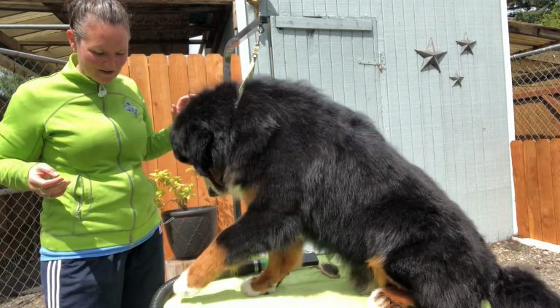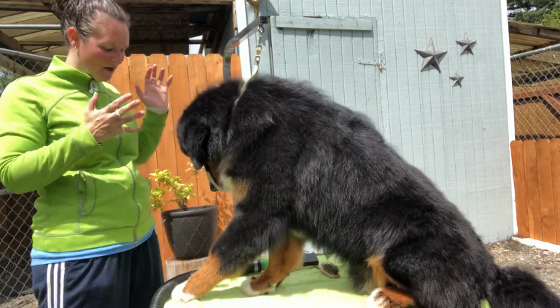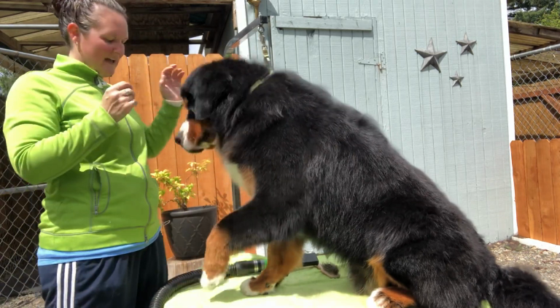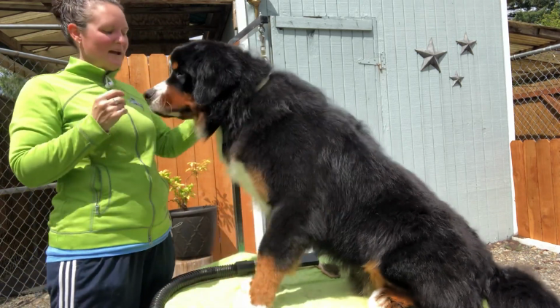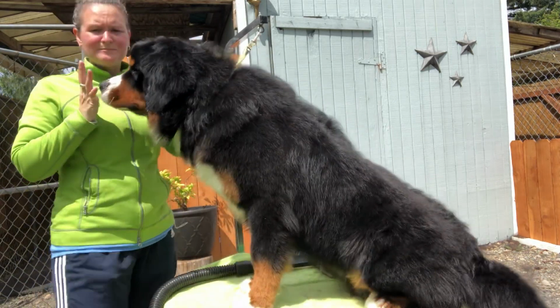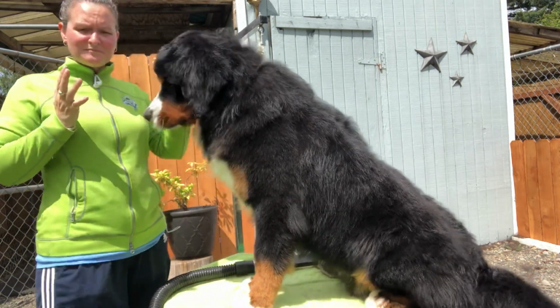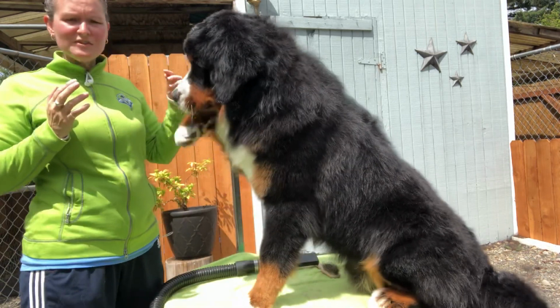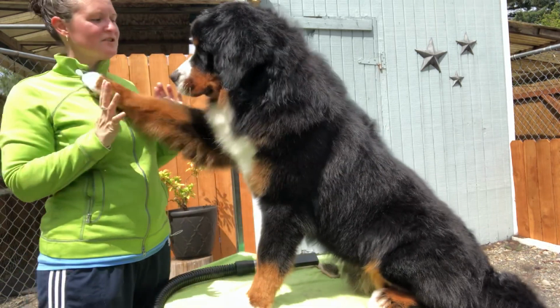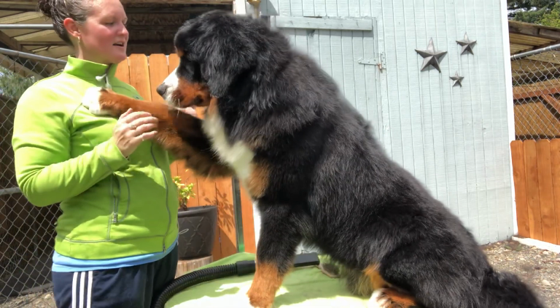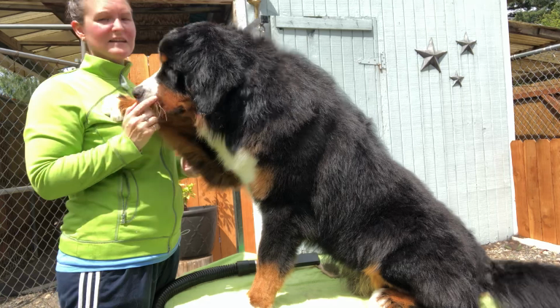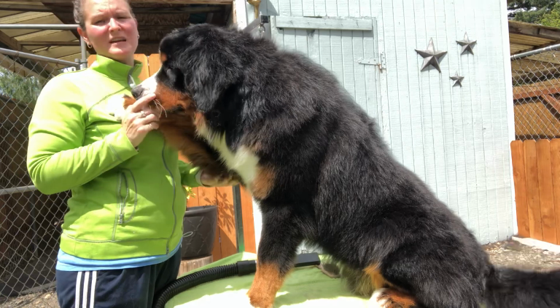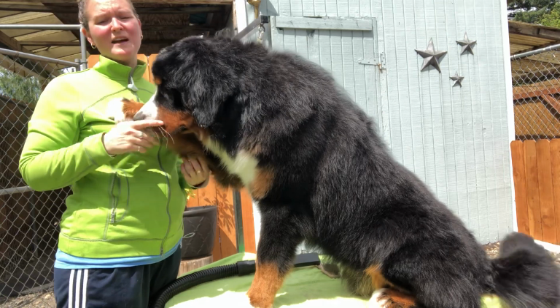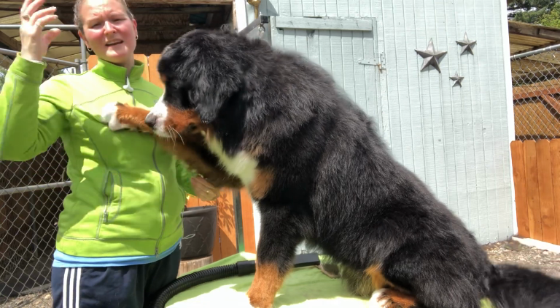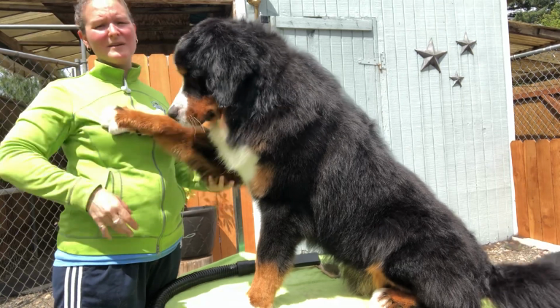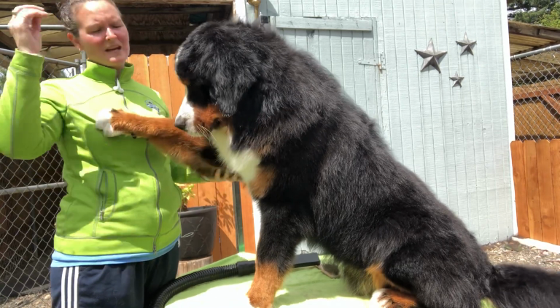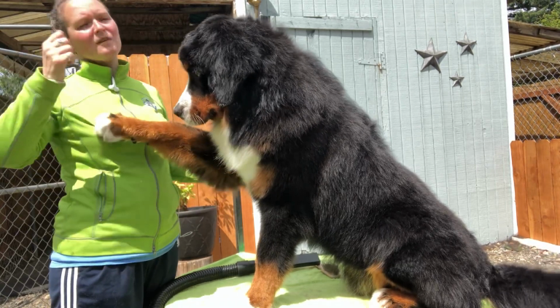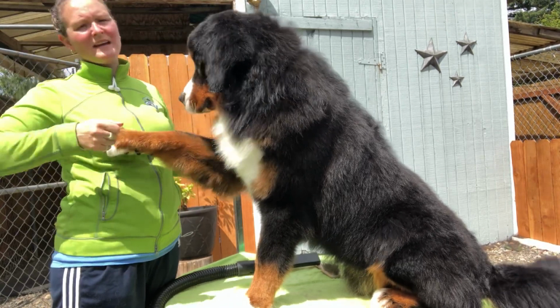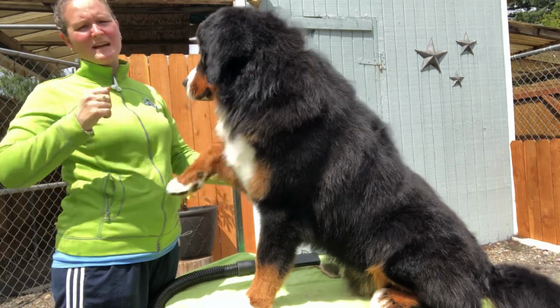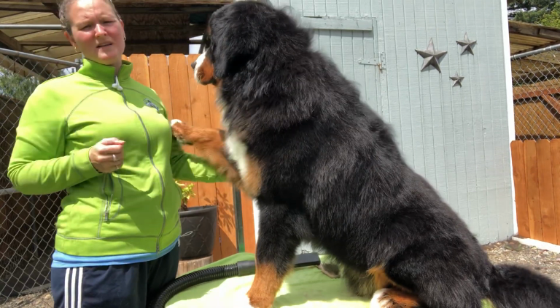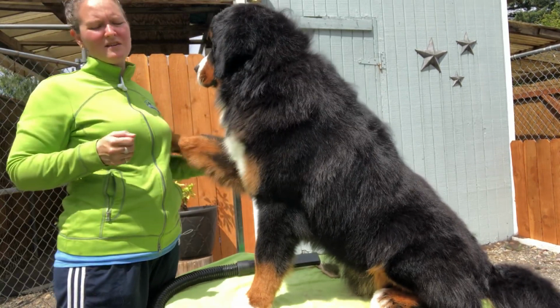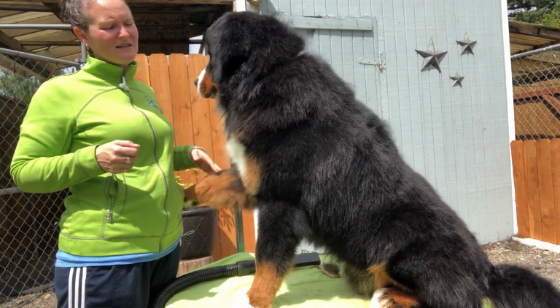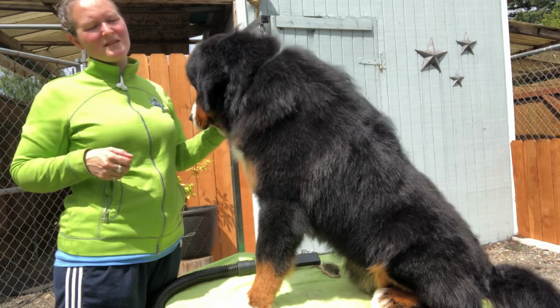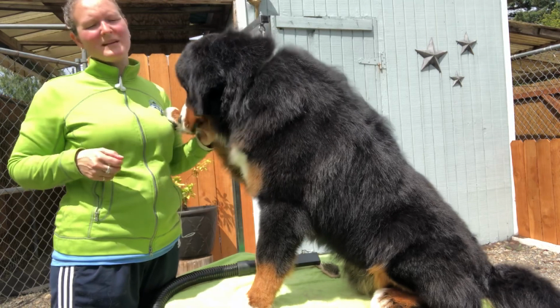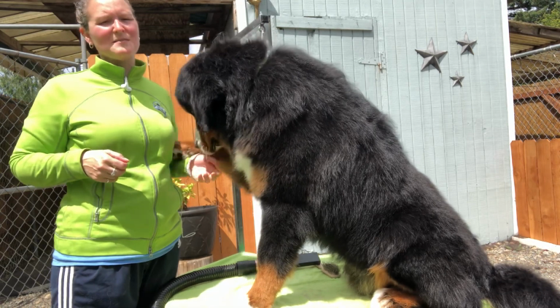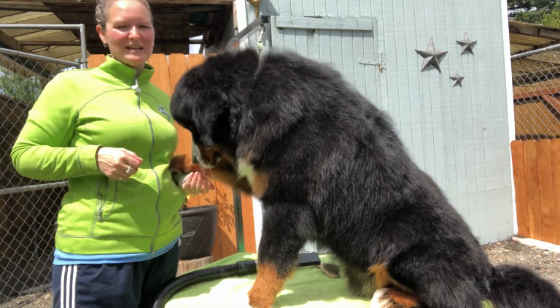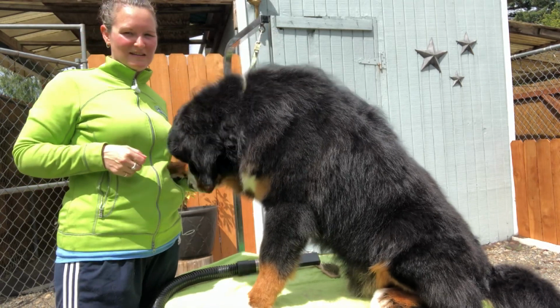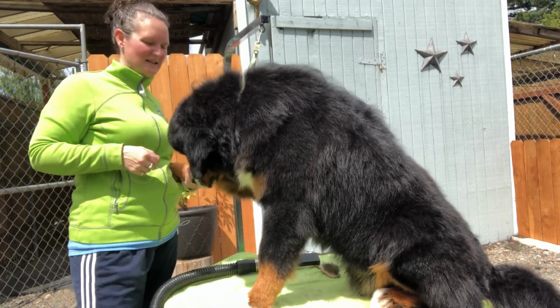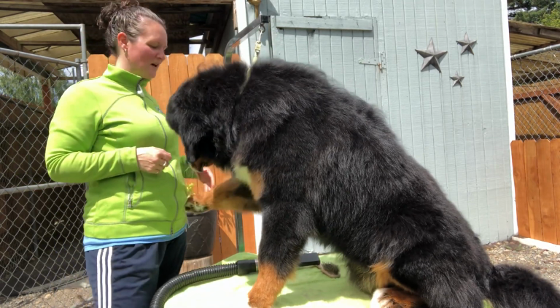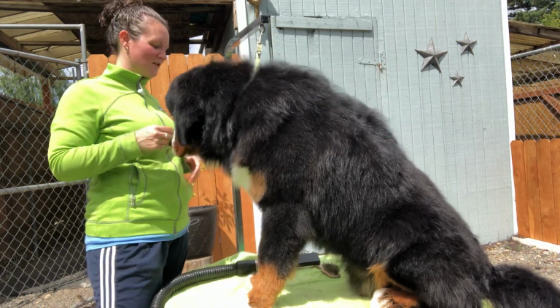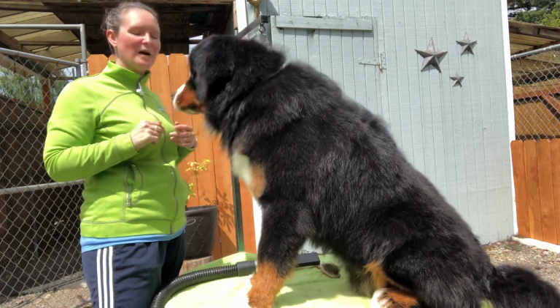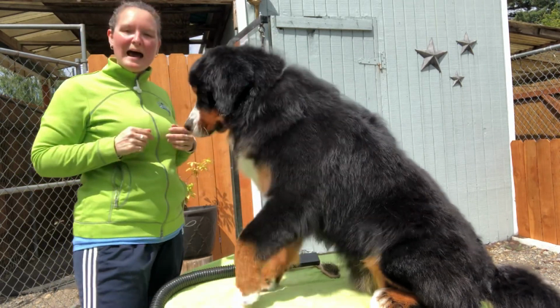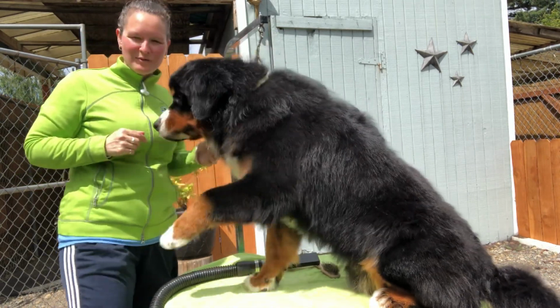Make sure your dog is clean, and if you've got dead hair coming out, work on that spot until the dead hair stops coming out. It's the best way to get the dead coat off your dog. Happy grooming!